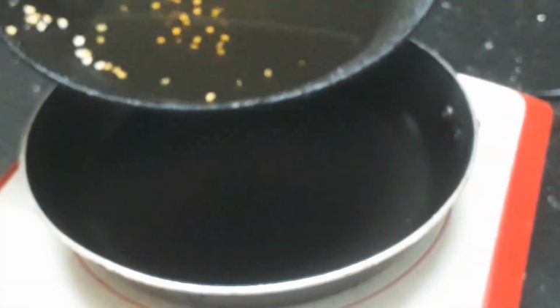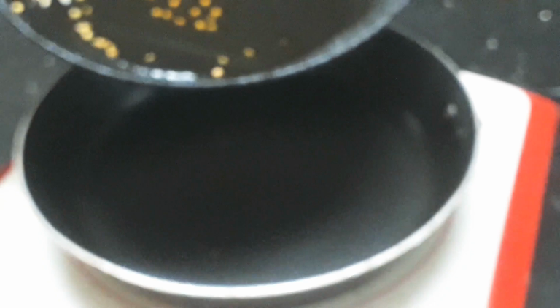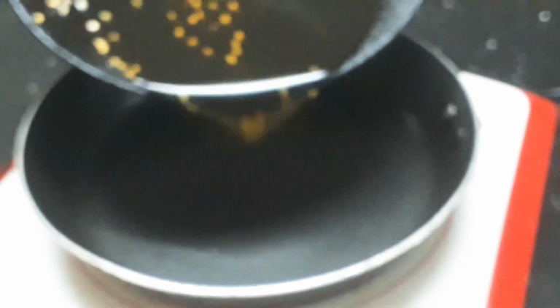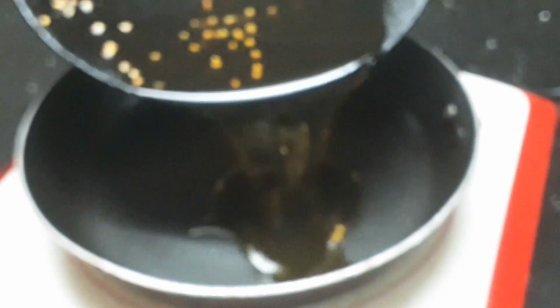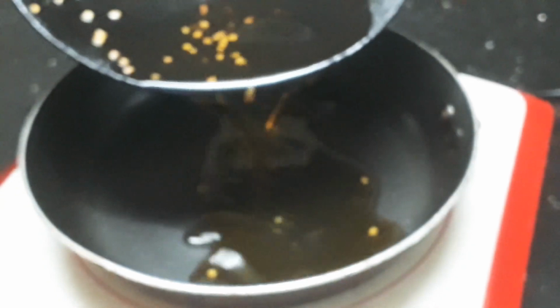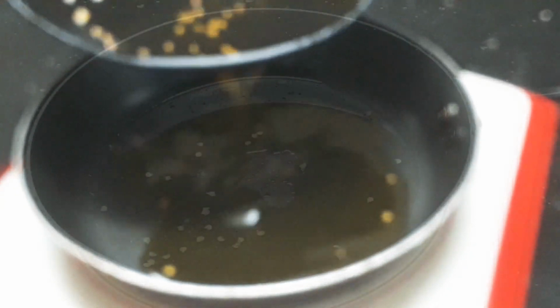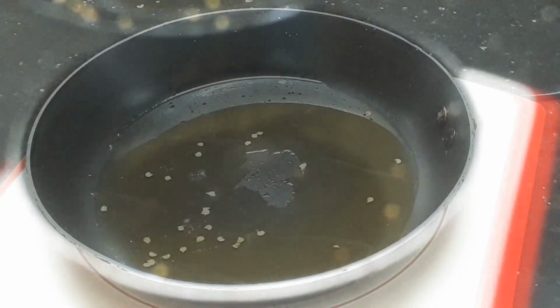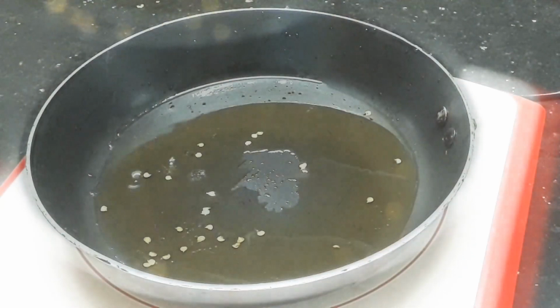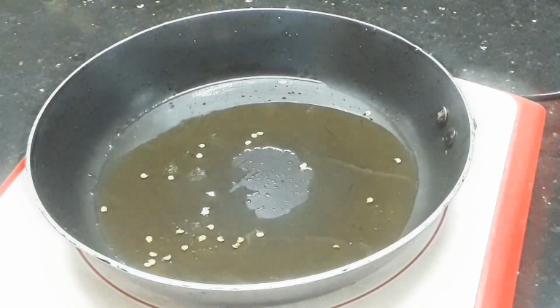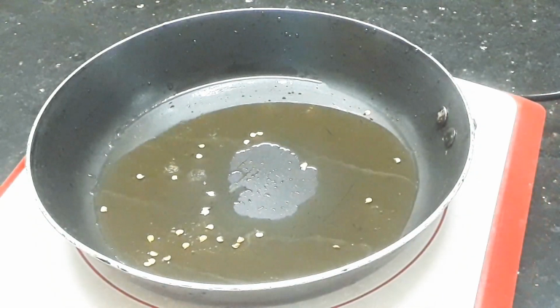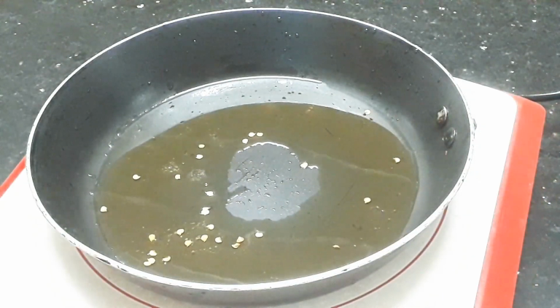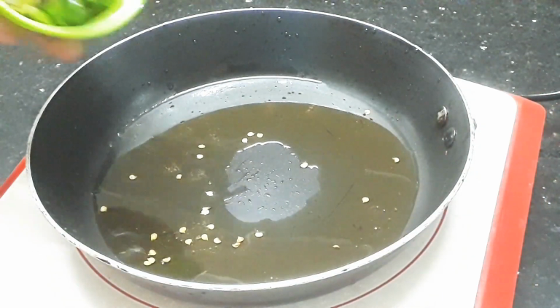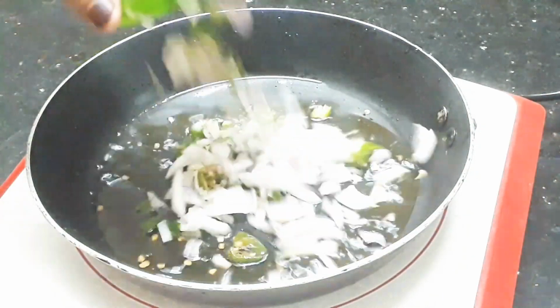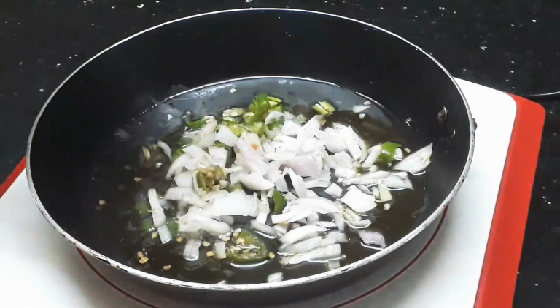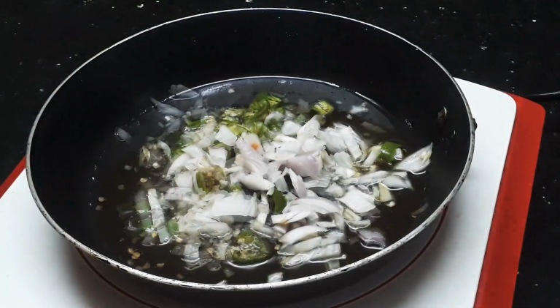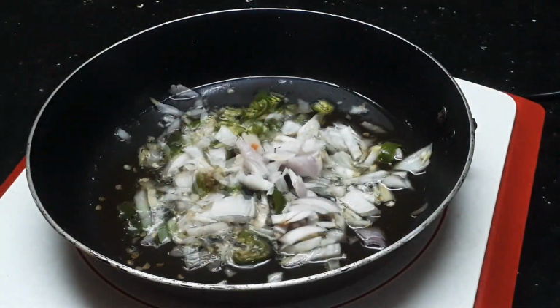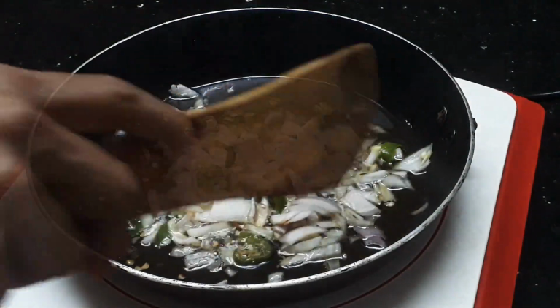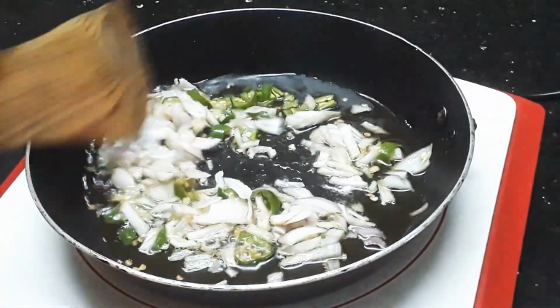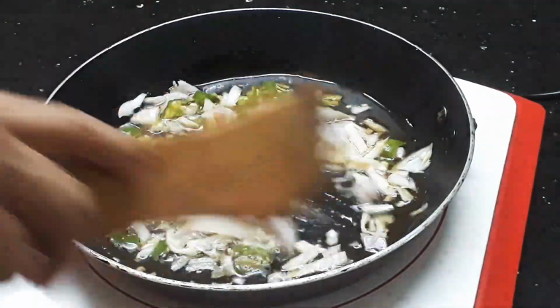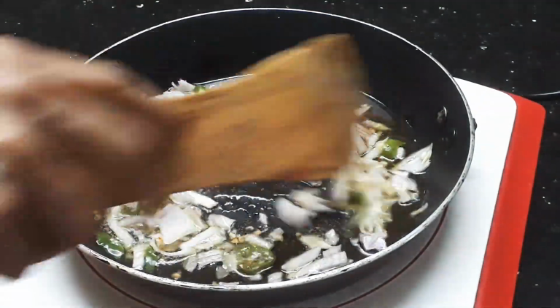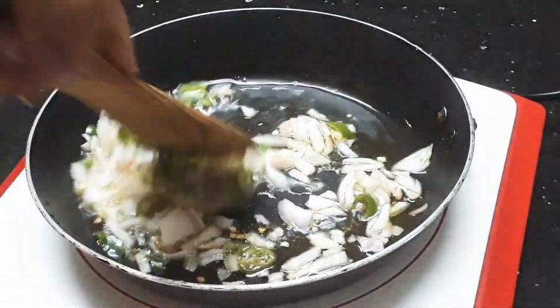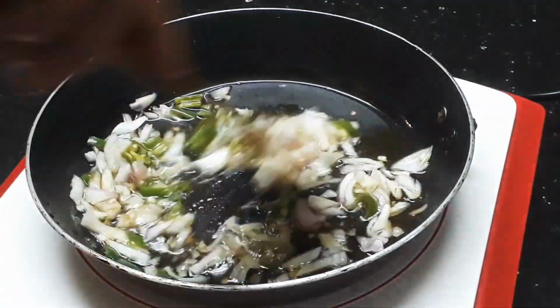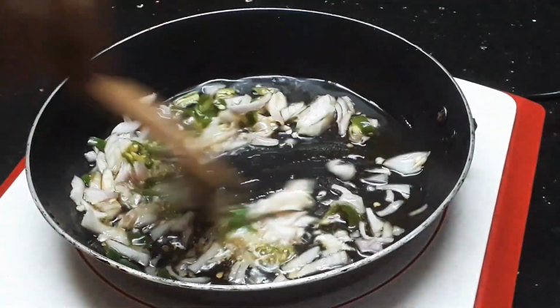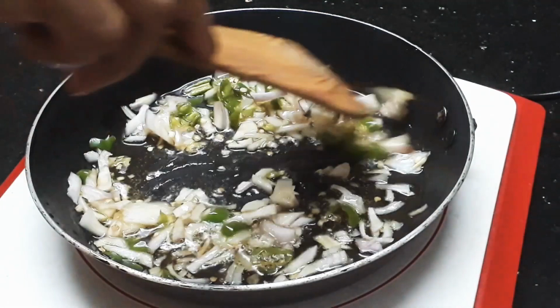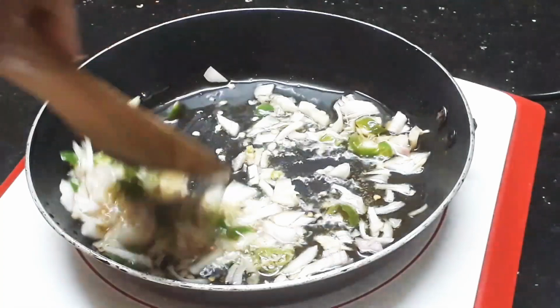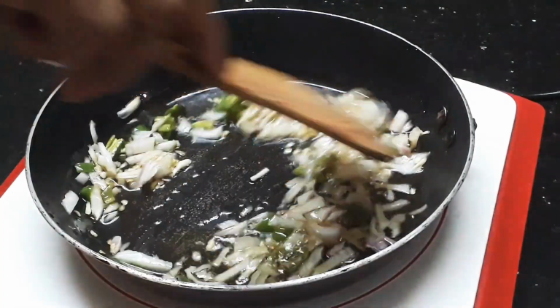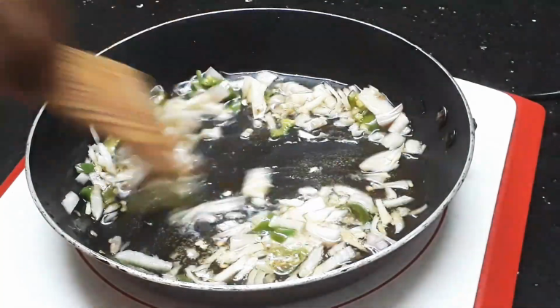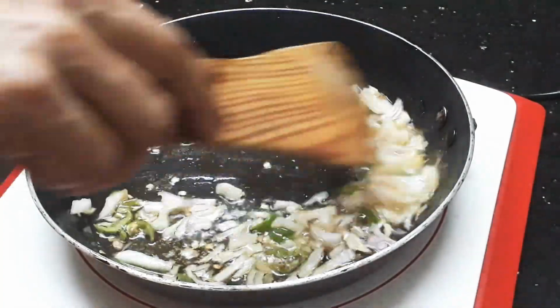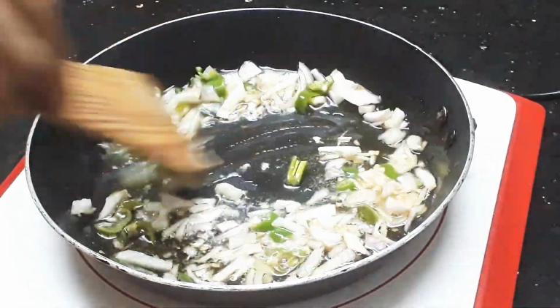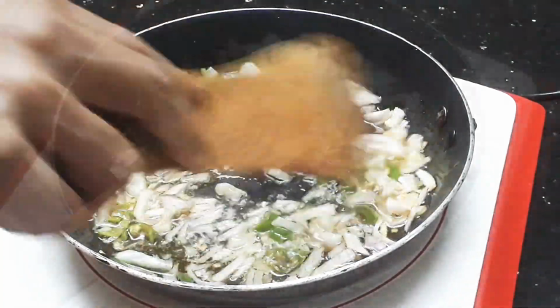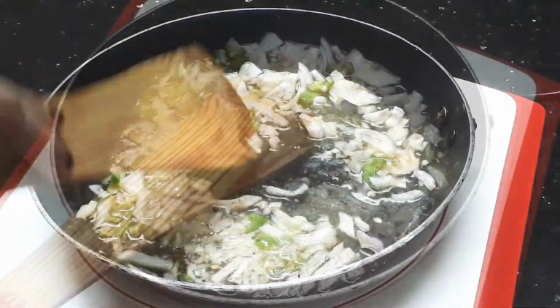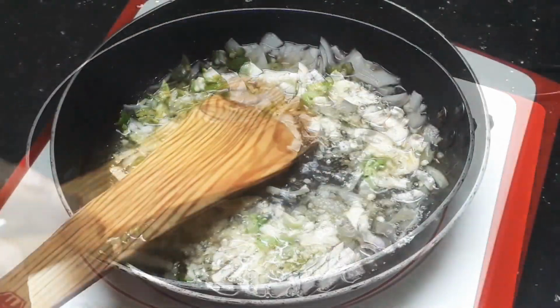We have a mixer for this. I will make the oil for this. Put the oil in 3-4 tbsp. I will mix the oil in the pan. It is not a lot of oil.